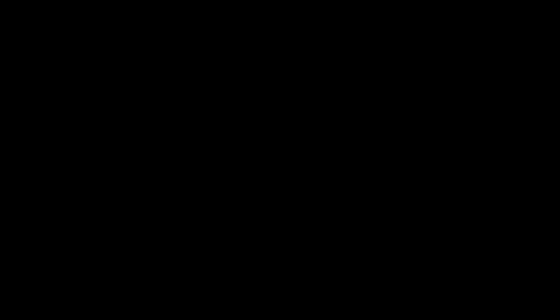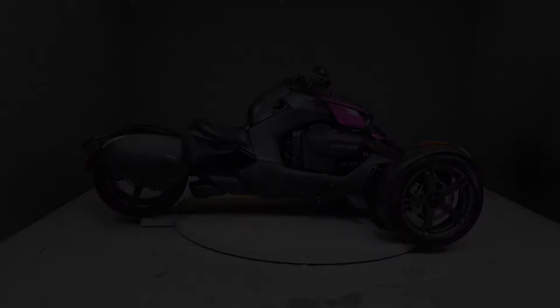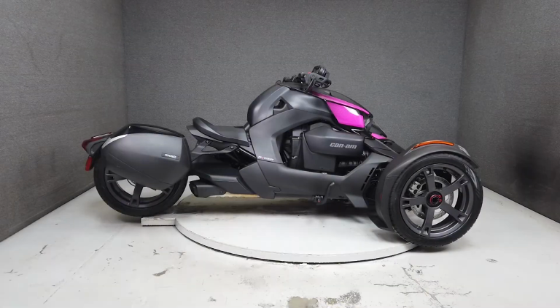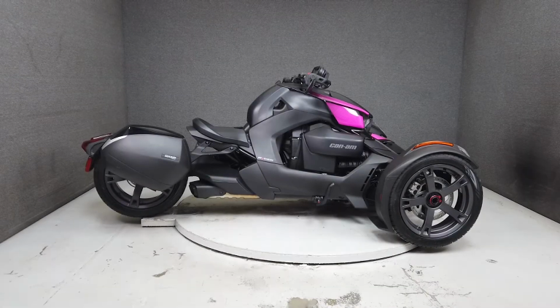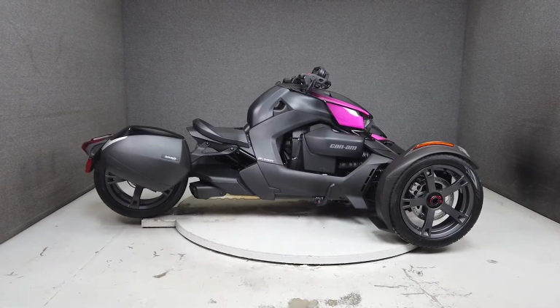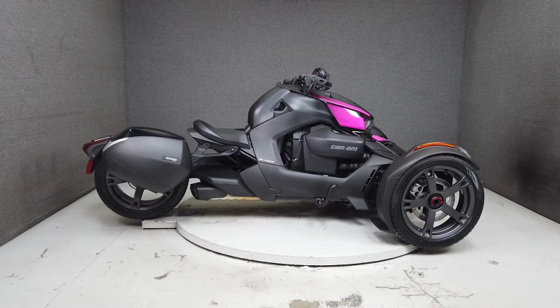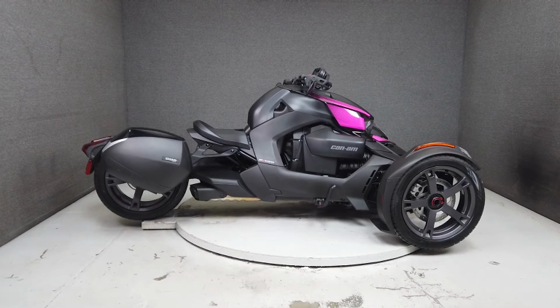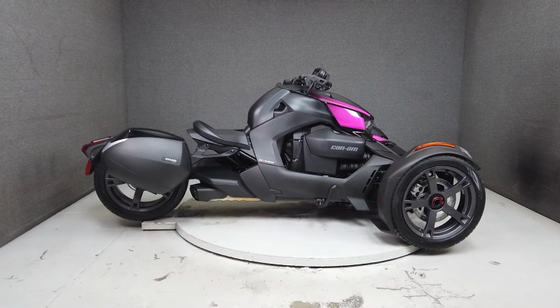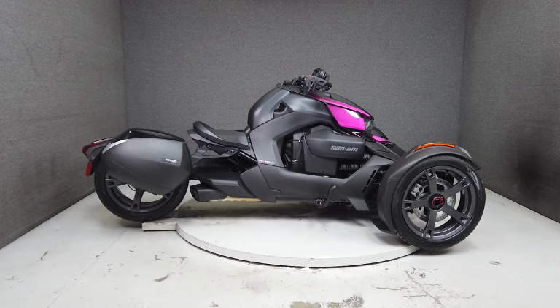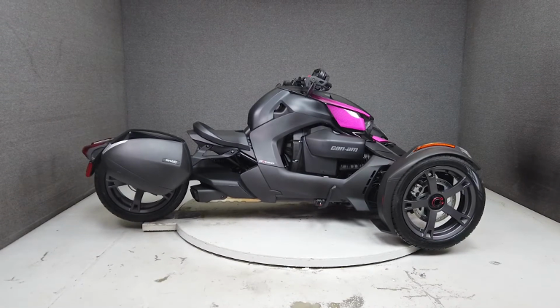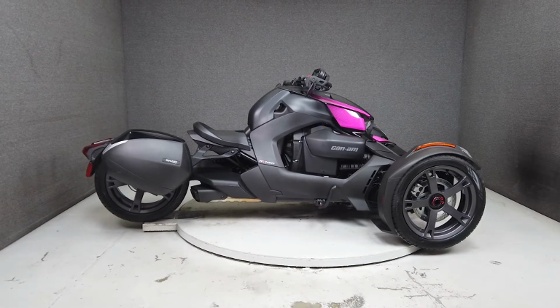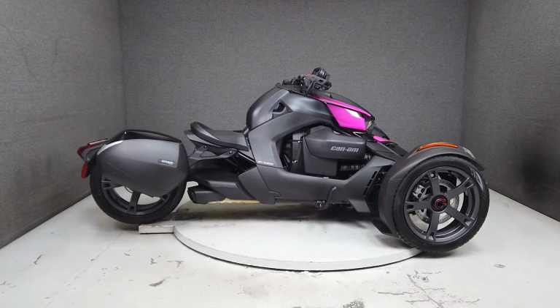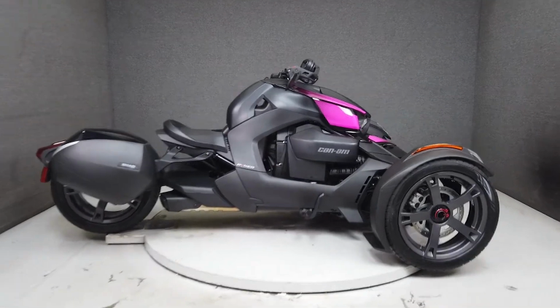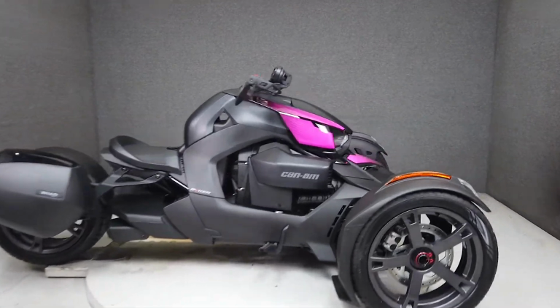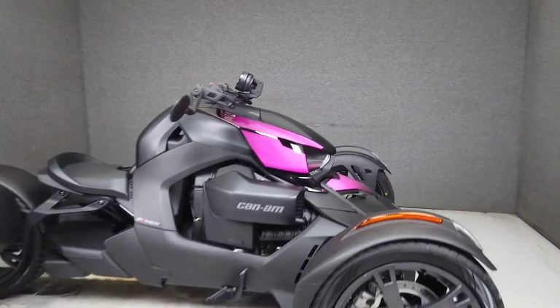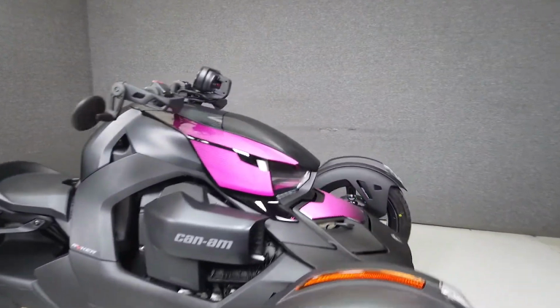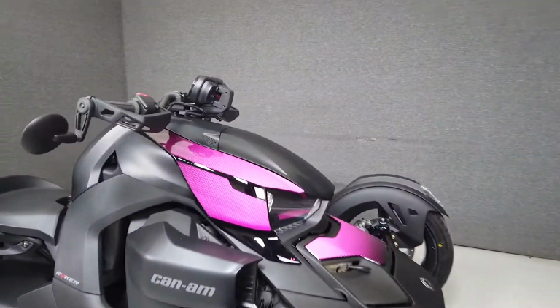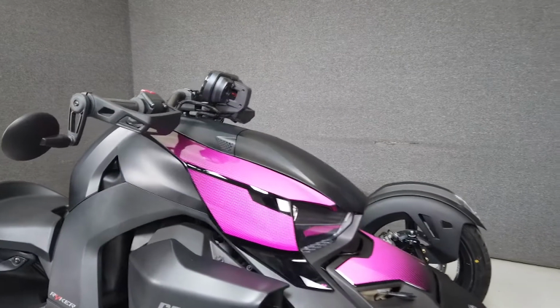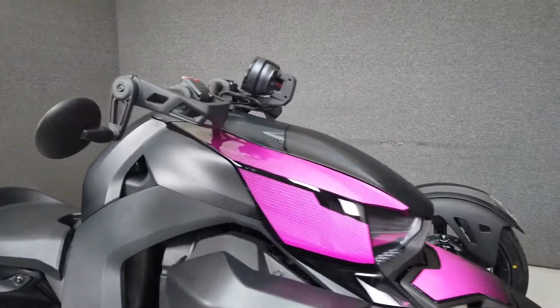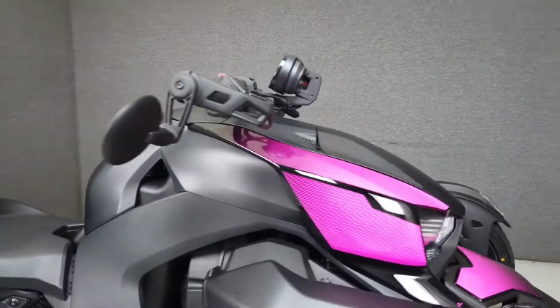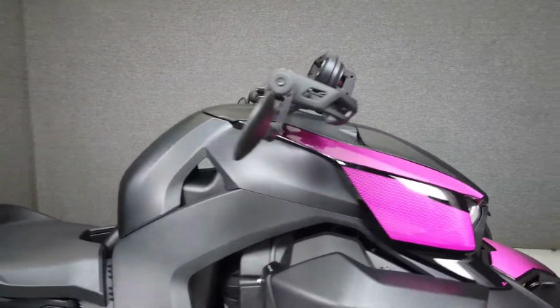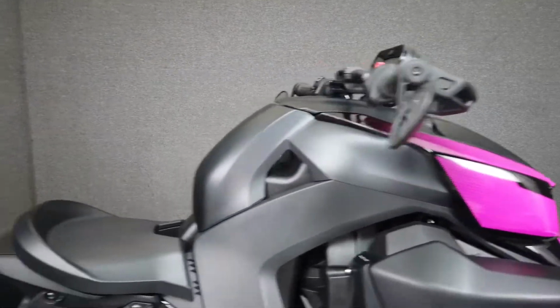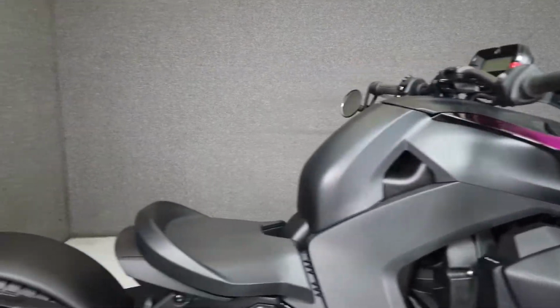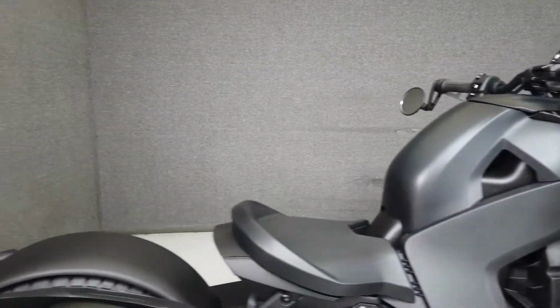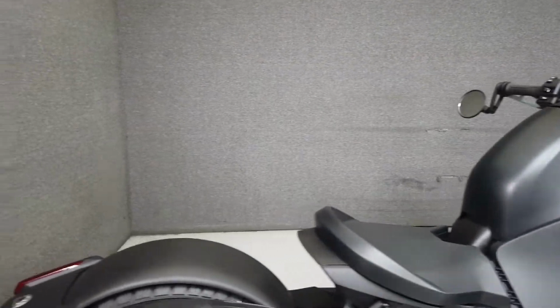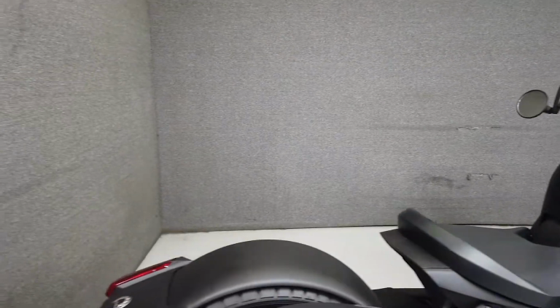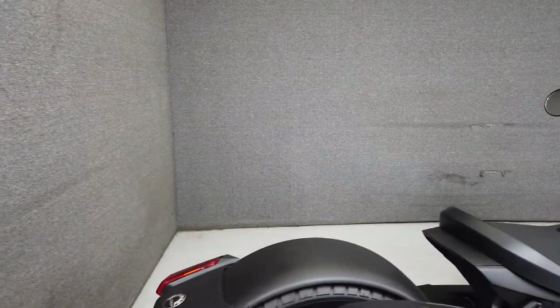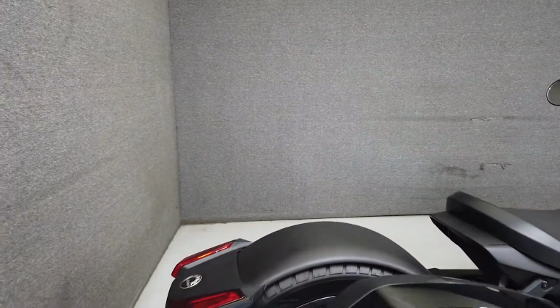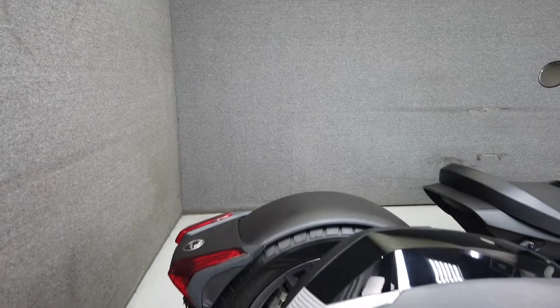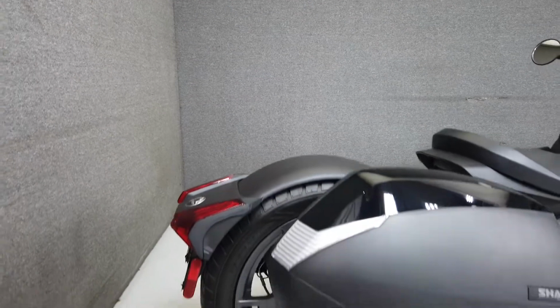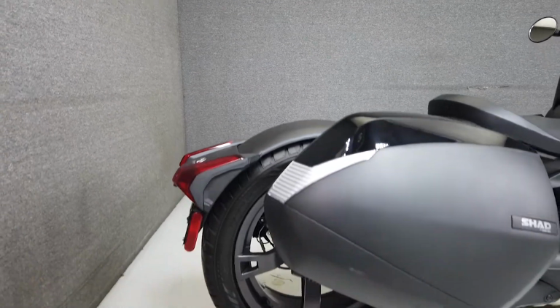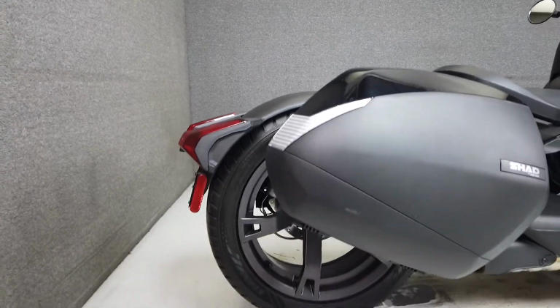Hey everyone, this is Keegan from National Power Sports. This one-owner 2020 Can-Am Ryker 600 ACE with only 1,423 miles passed this New Hampshire State inspection, runs well, and comes equipped with reverse gear.